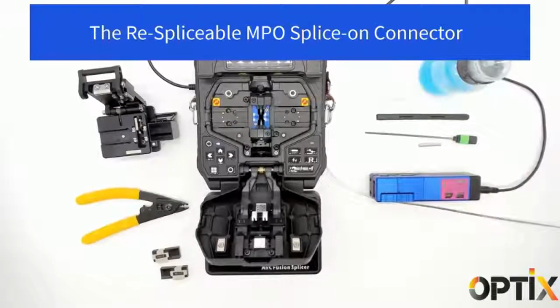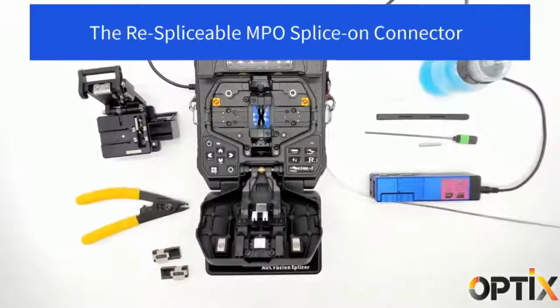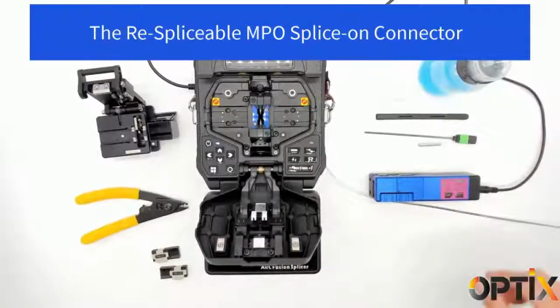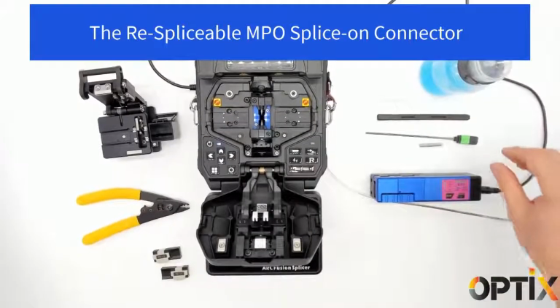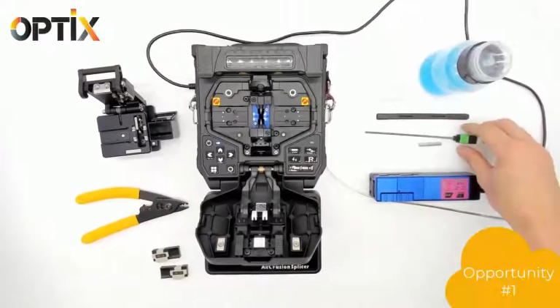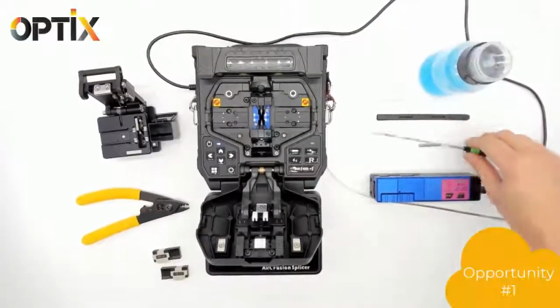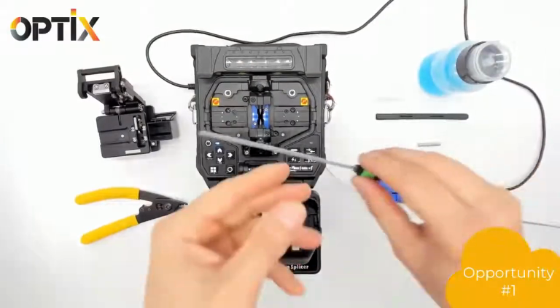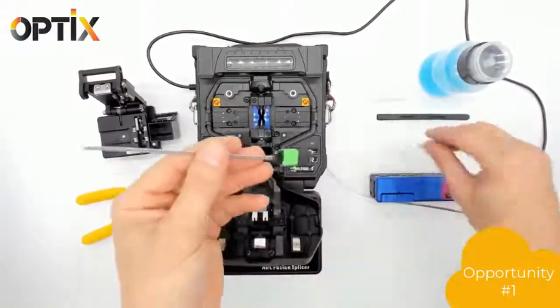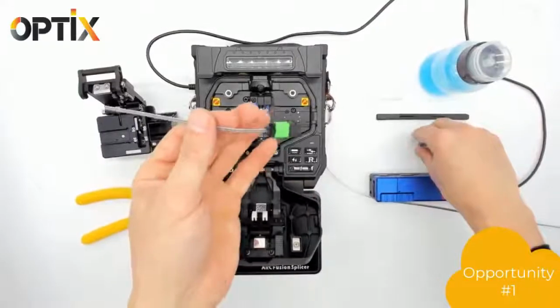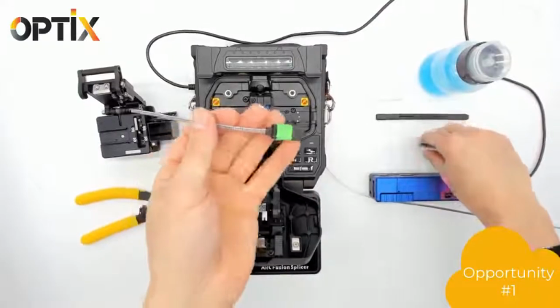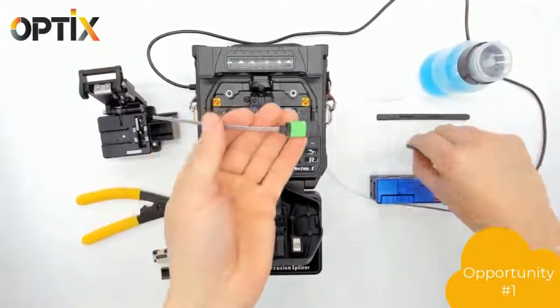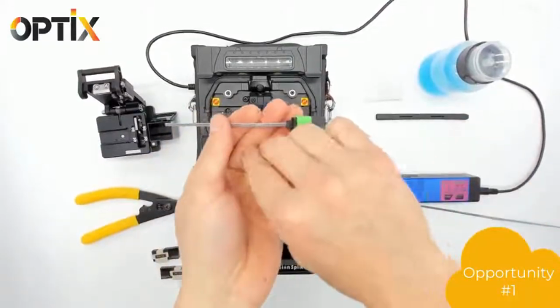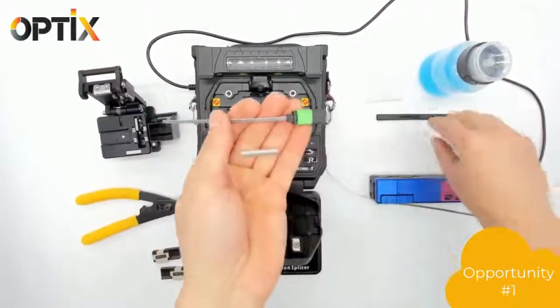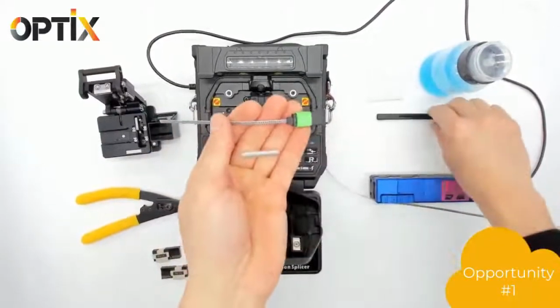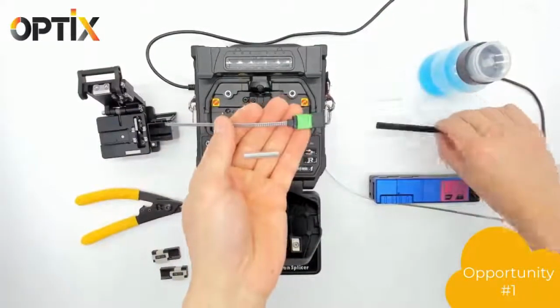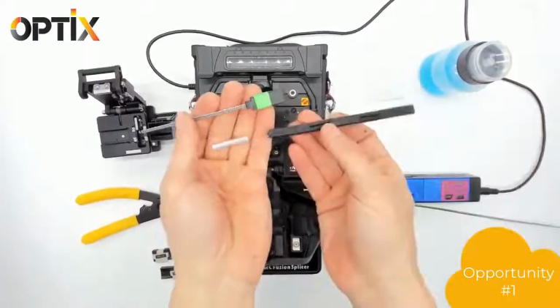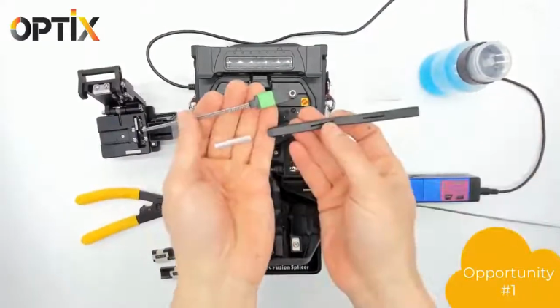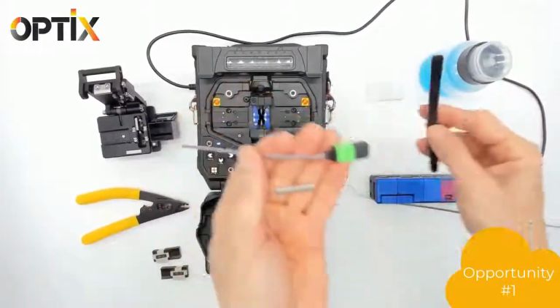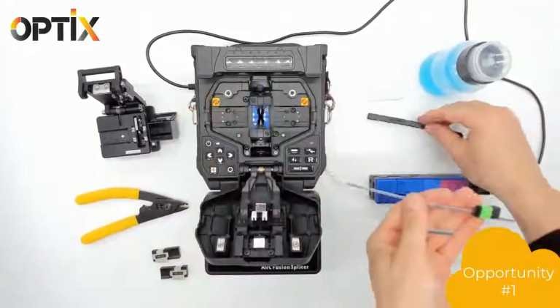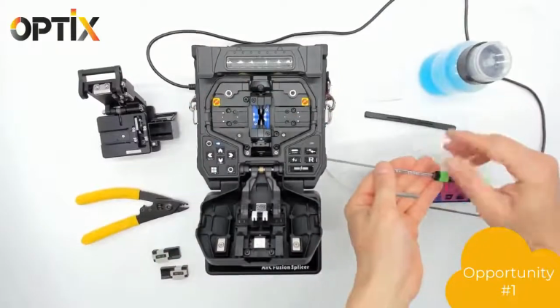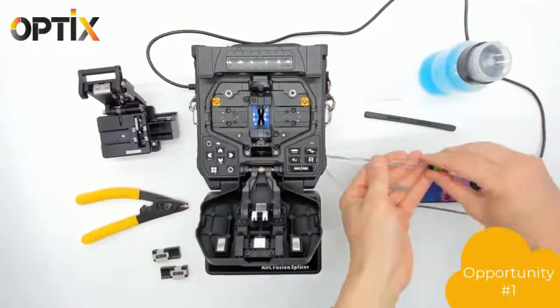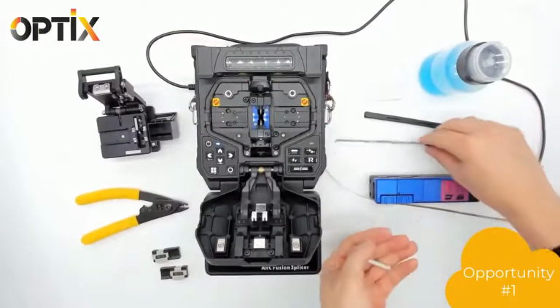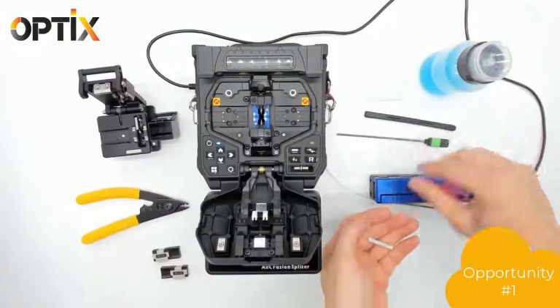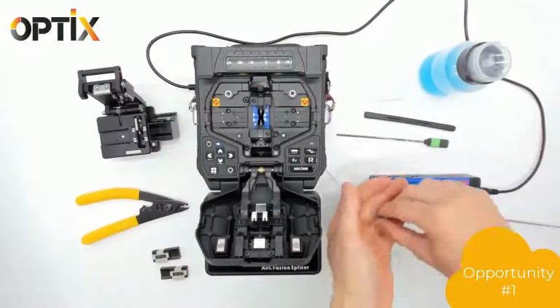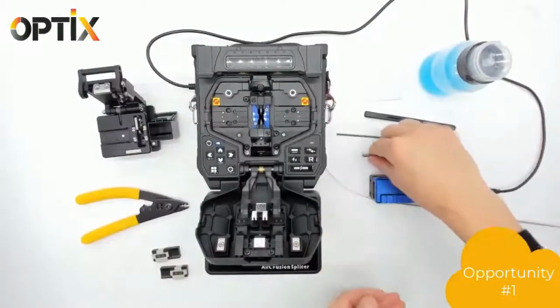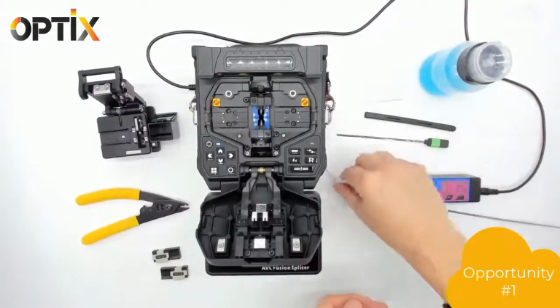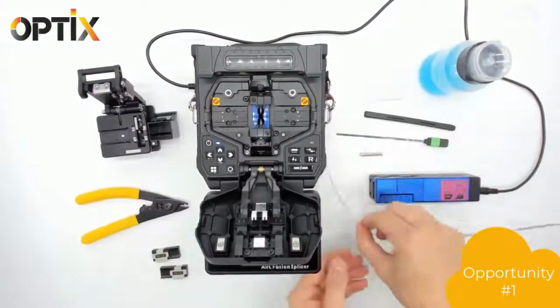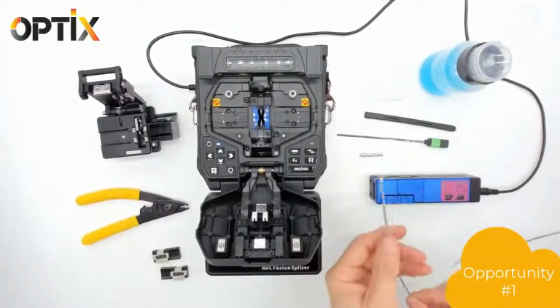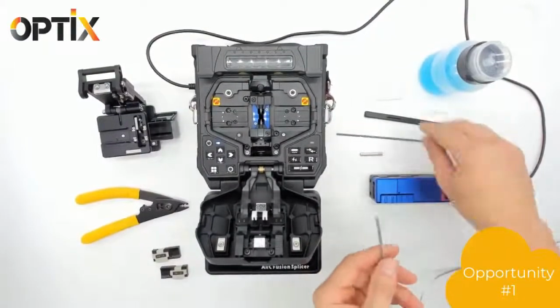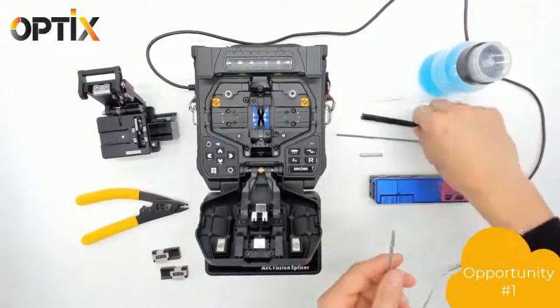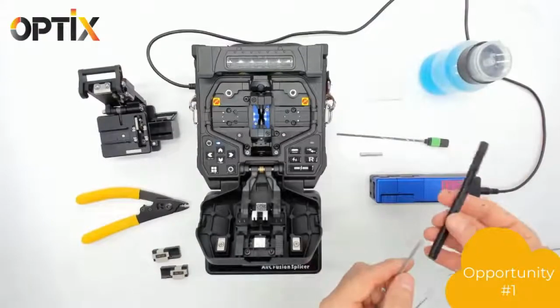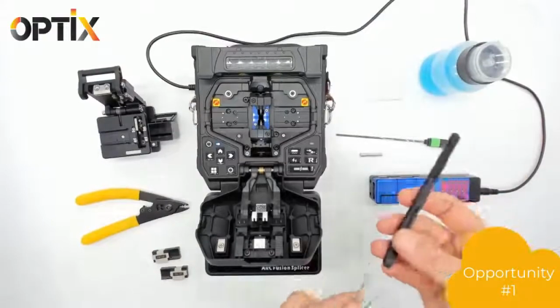Welcome to the Re-Spliceable MPO splice-on connector from Optics, with three opportunities to splice the connector properly. No more one and done situations with this connector. It comes in three parts: the connector, the sleeve, and the boot.